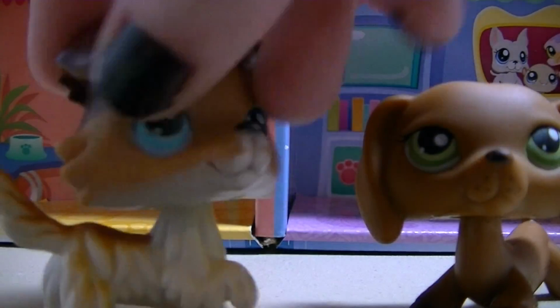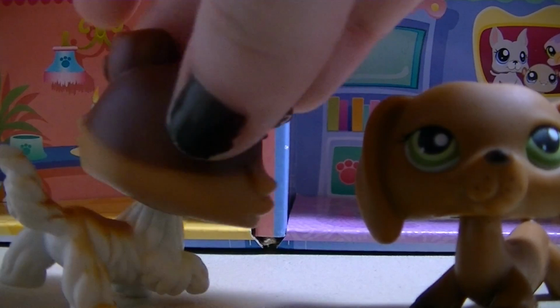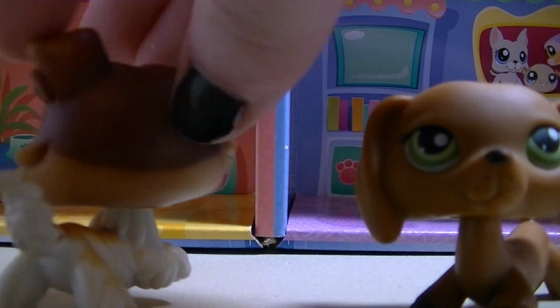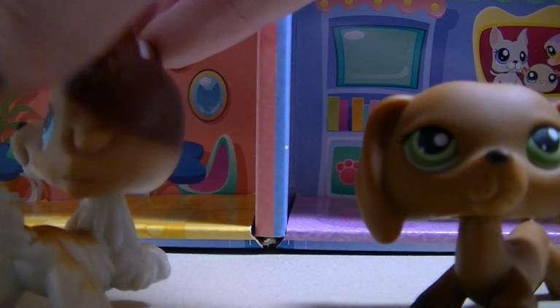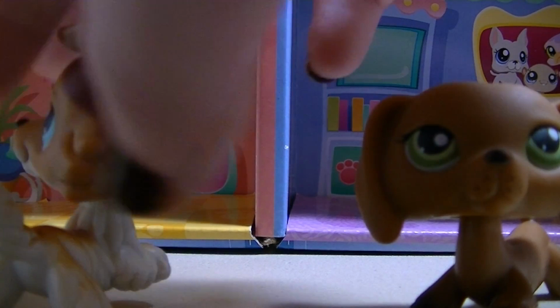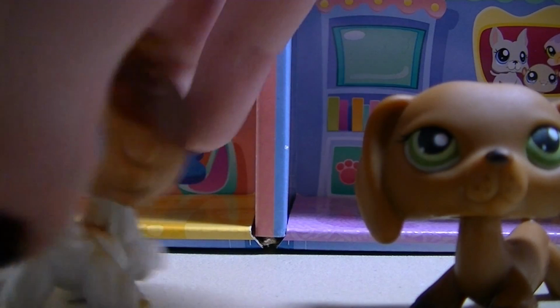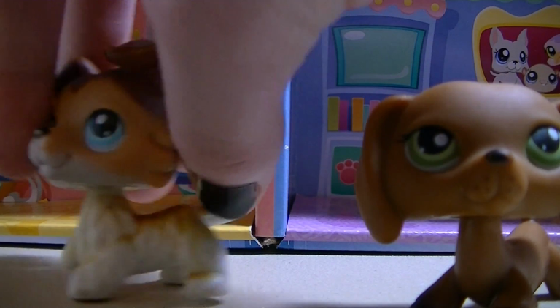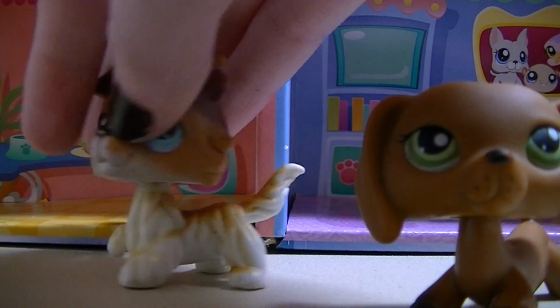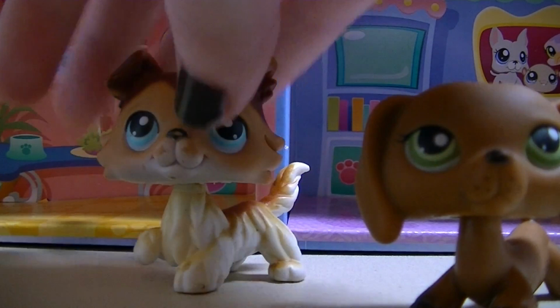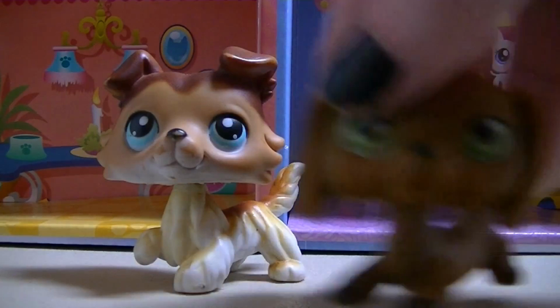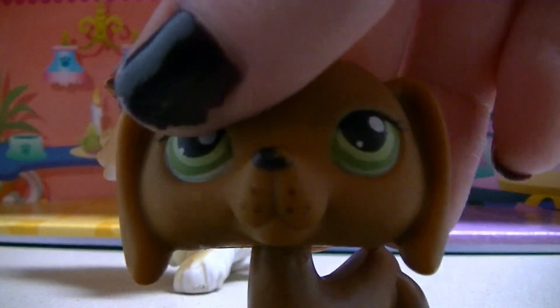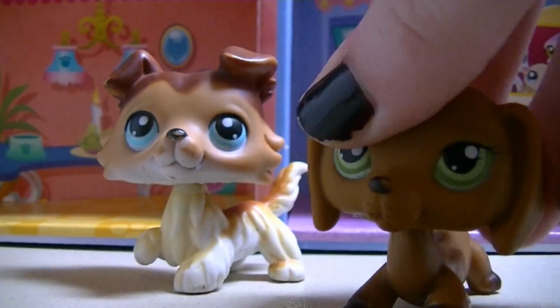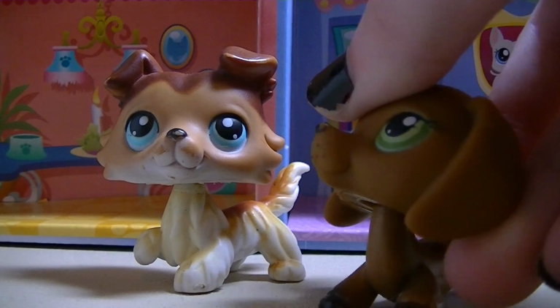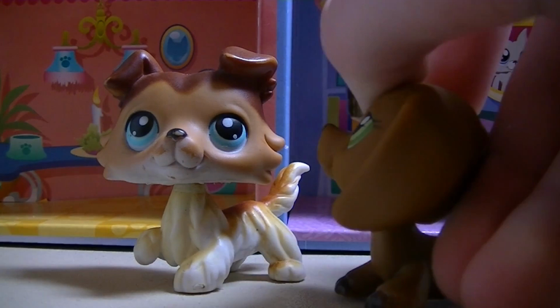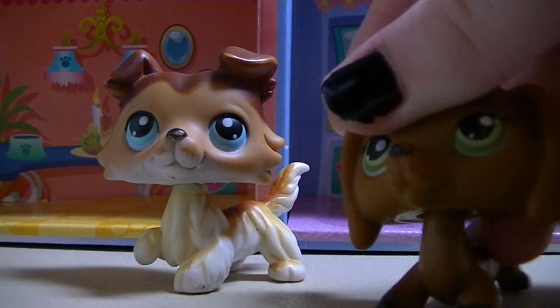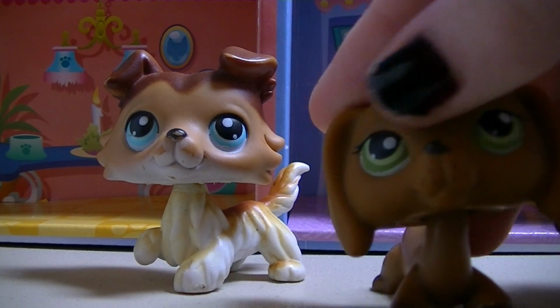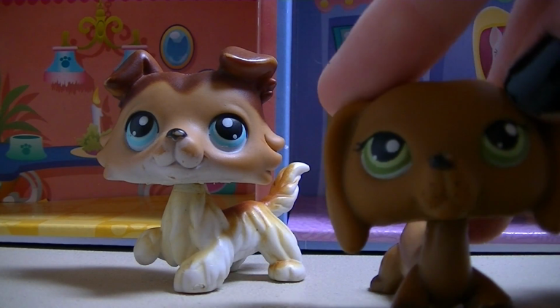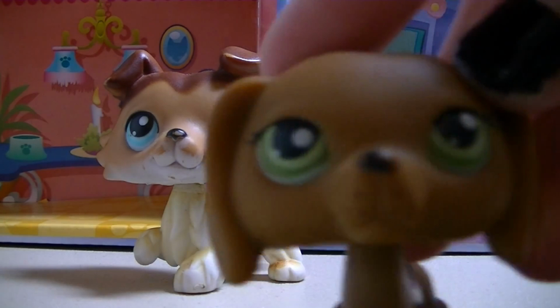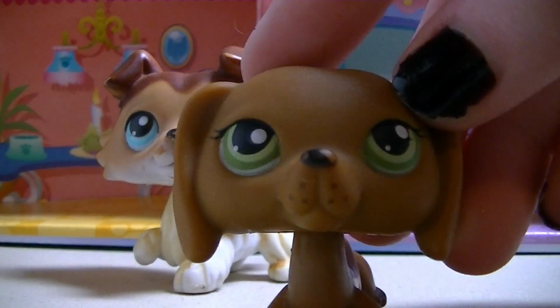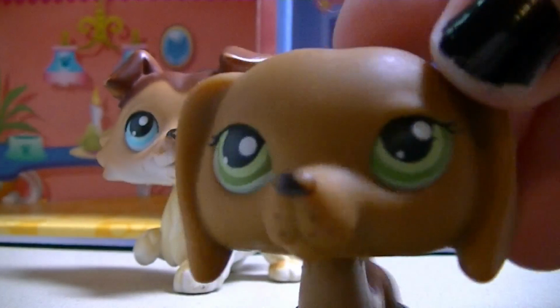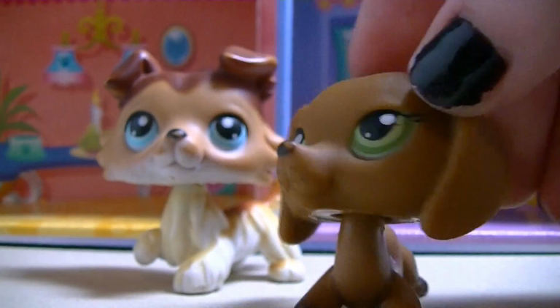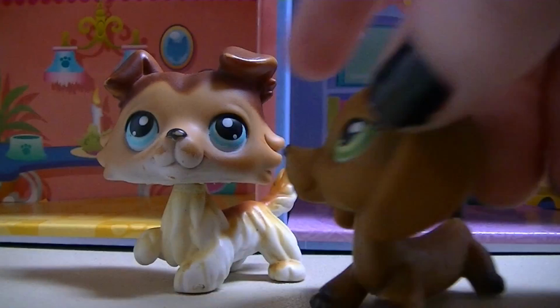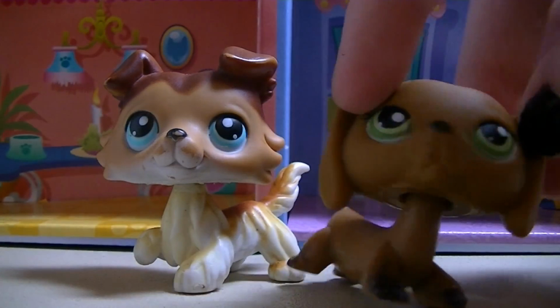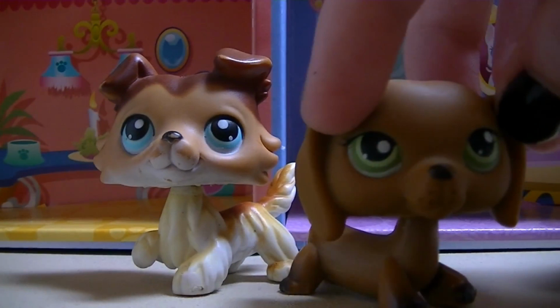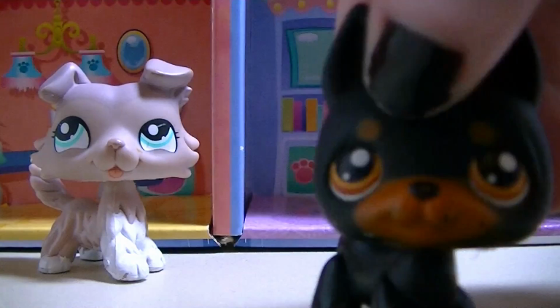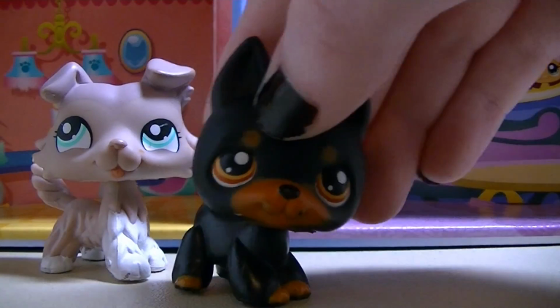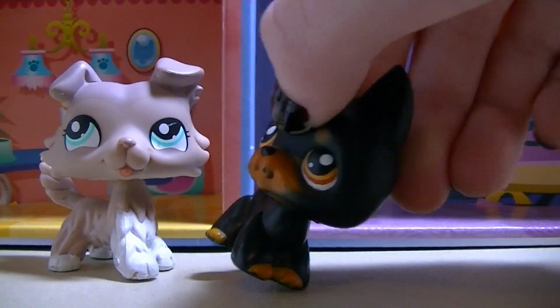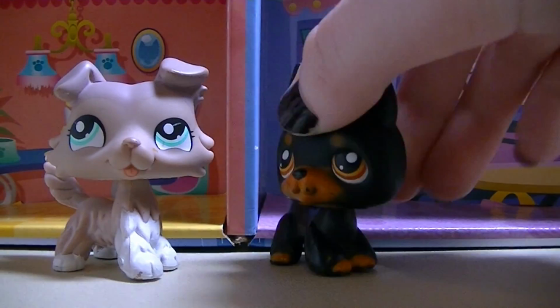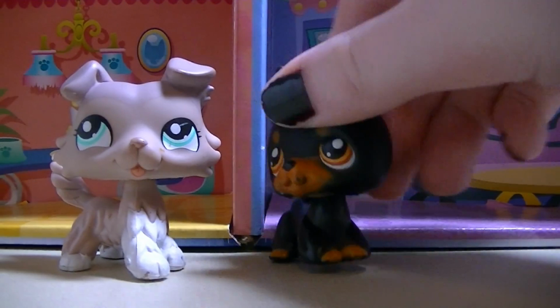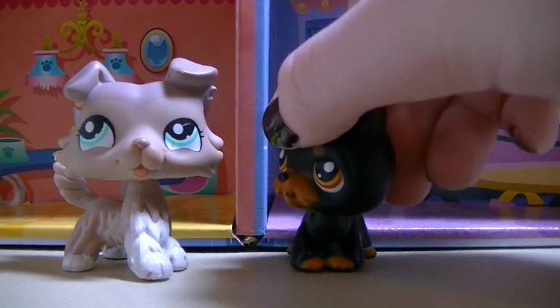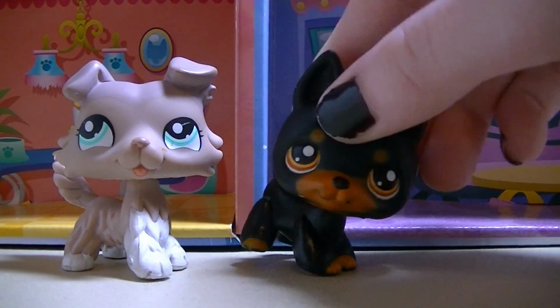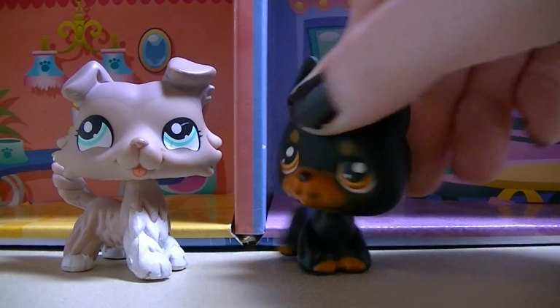Collie number four is this one right here. I used this one in a series a long time ago called Stars, and he was in it. That's just about it. Next Collie is this one.